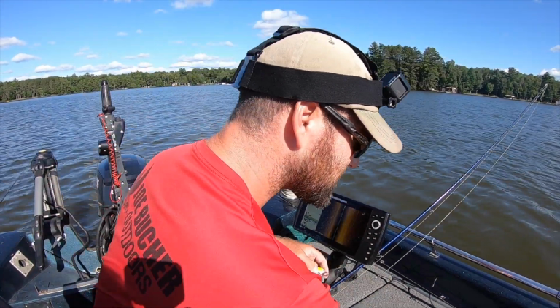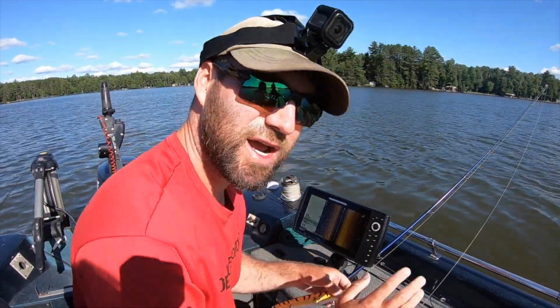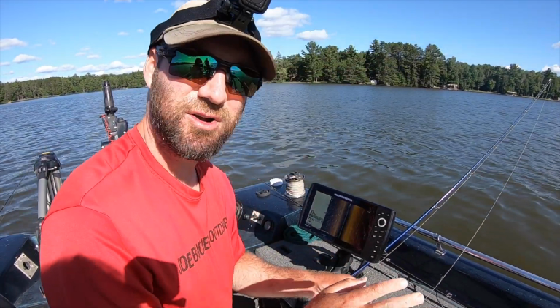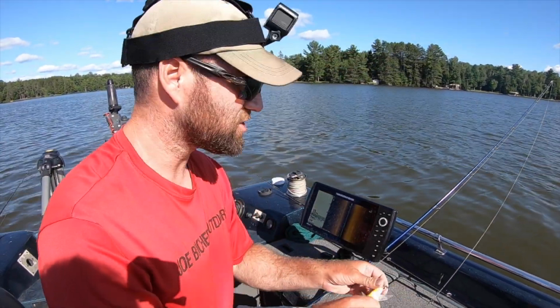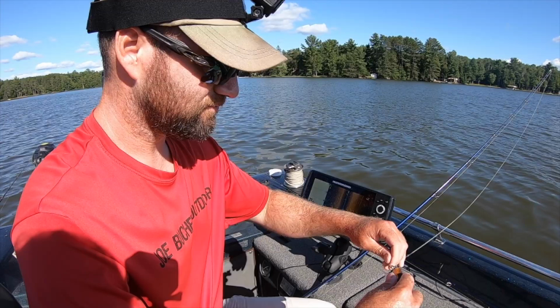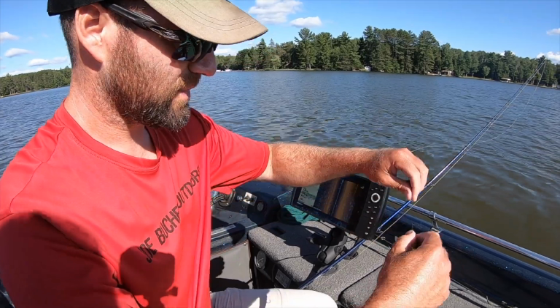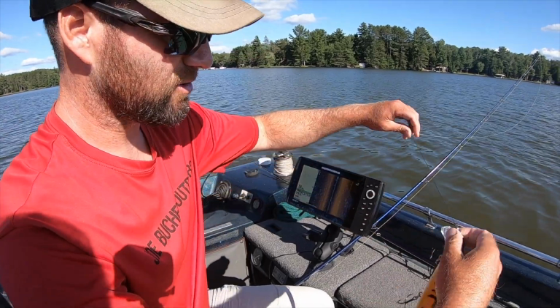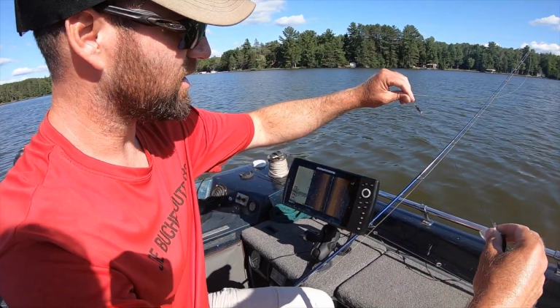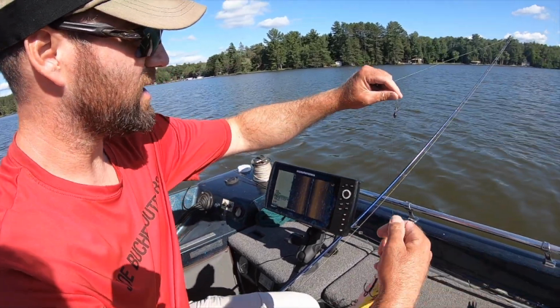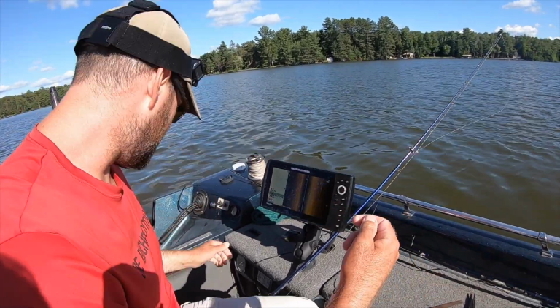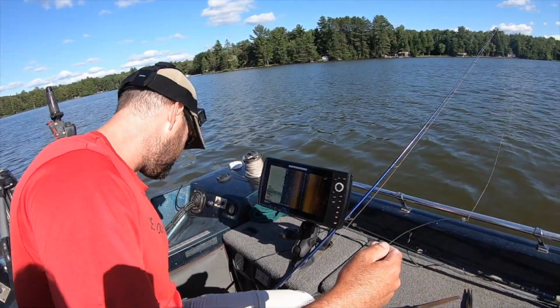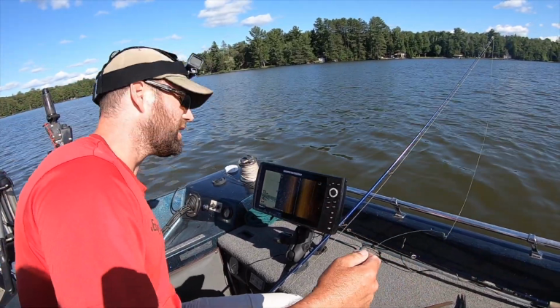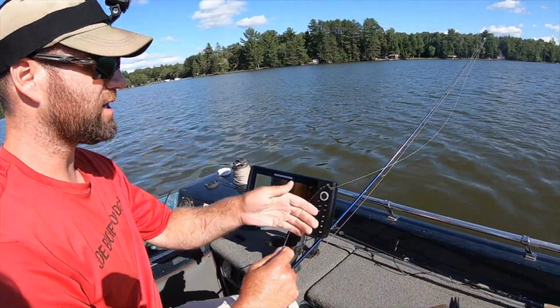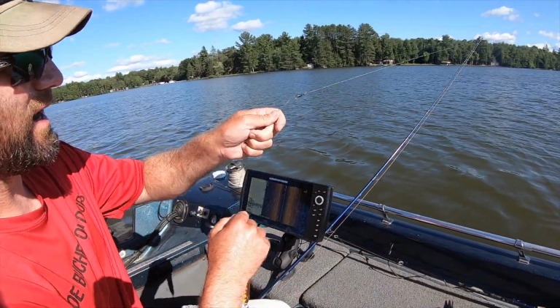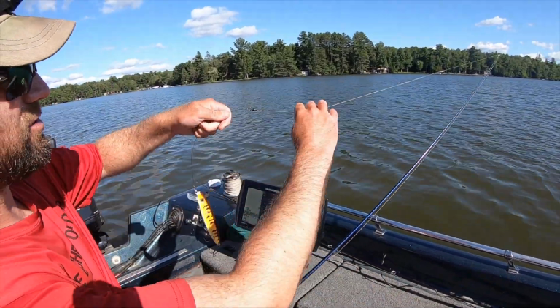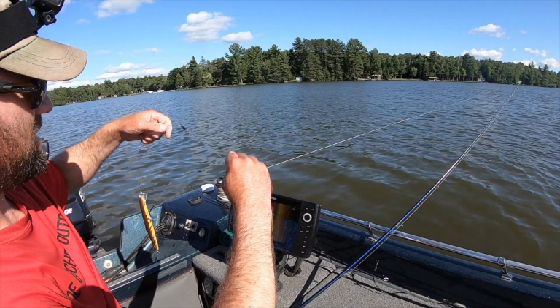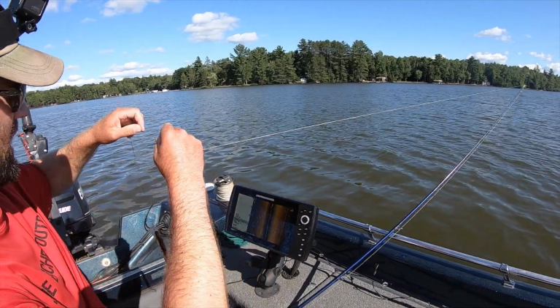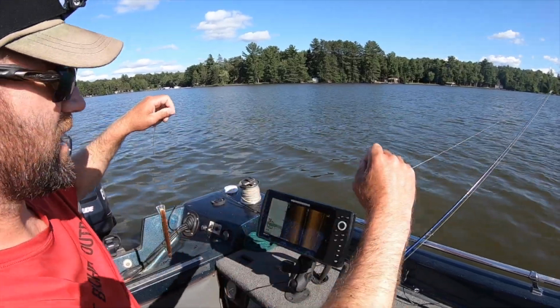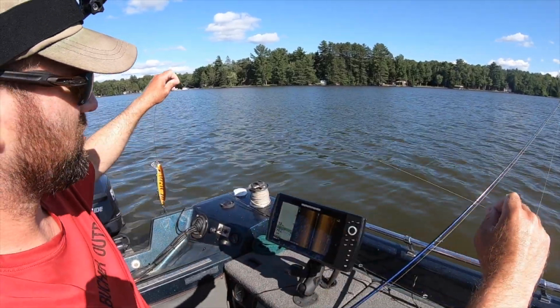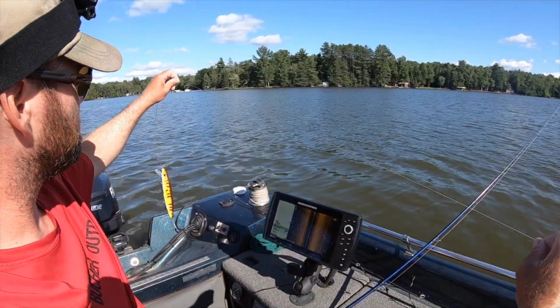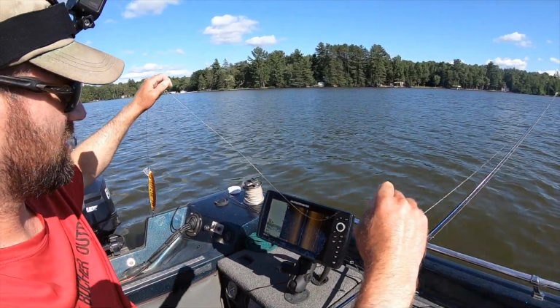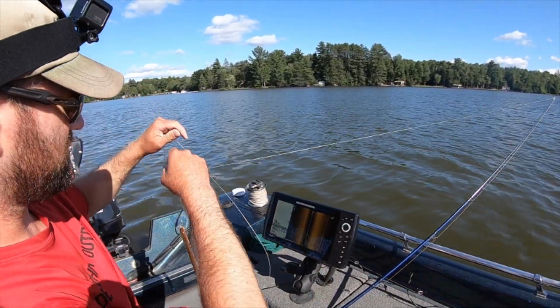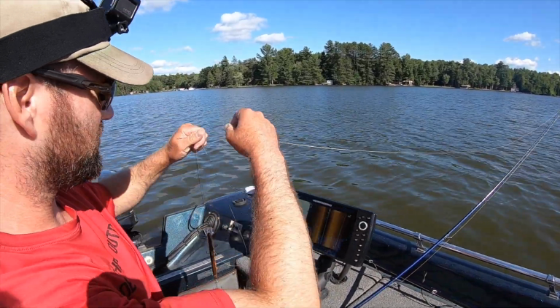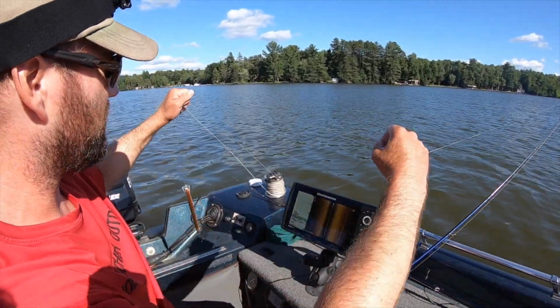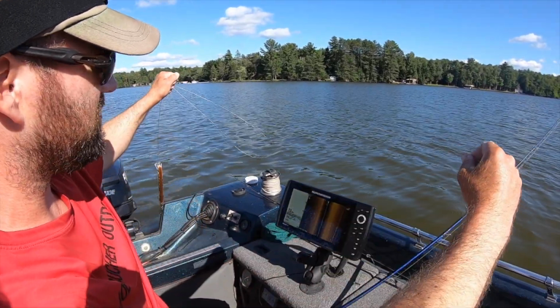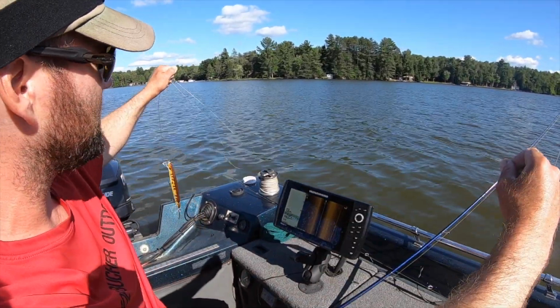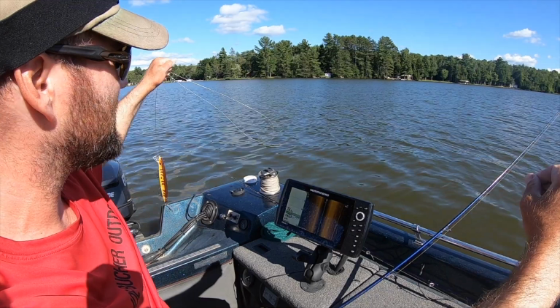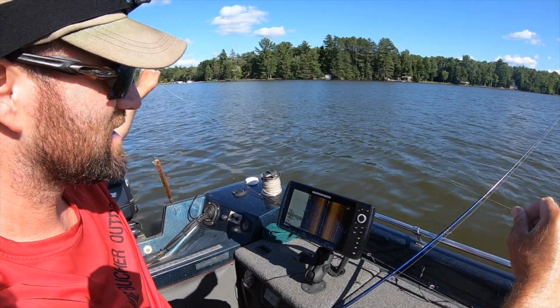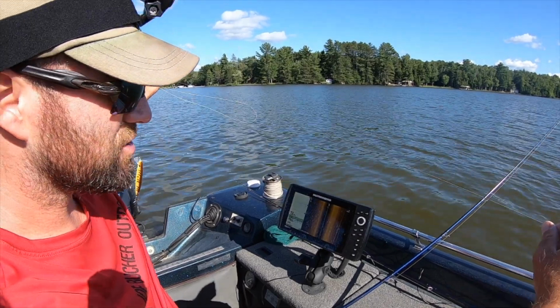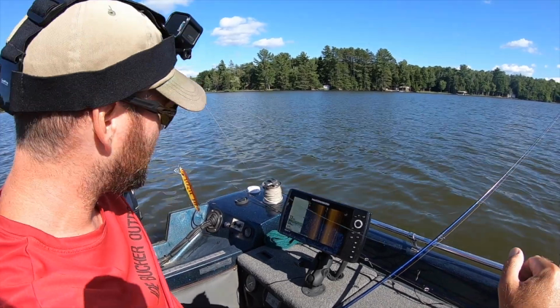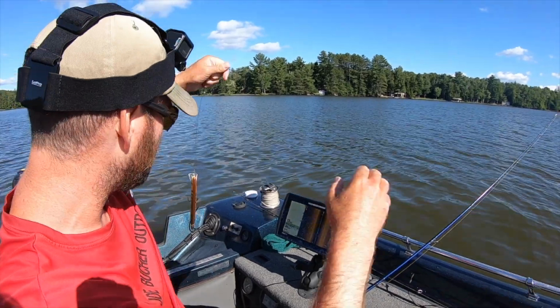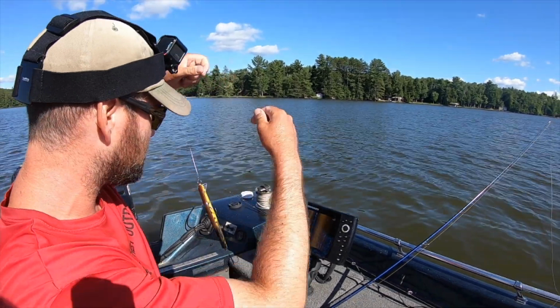The next things you check after you've caught a fish: the leader looks good, it's straight. Then hit the button and check your line — the first three, four, or five feet of line. There are no nicks, no frays. Everything looks good.